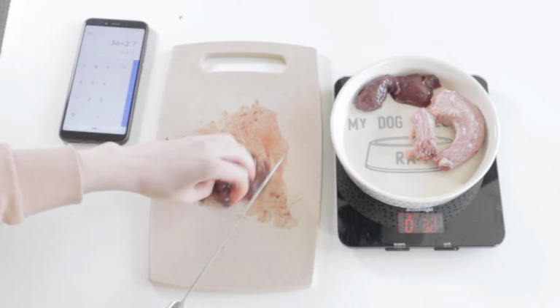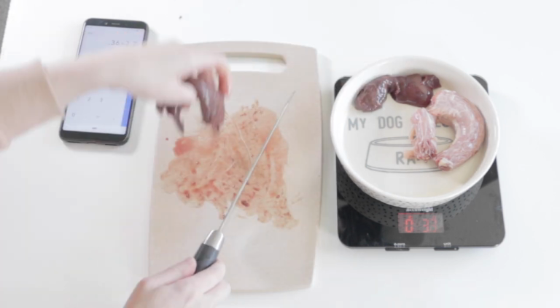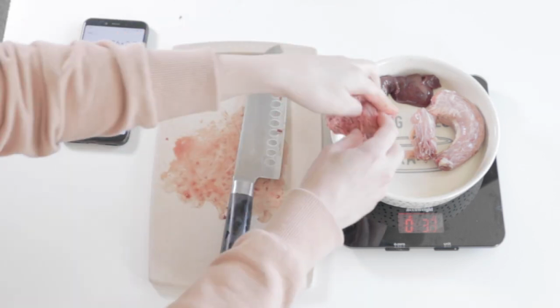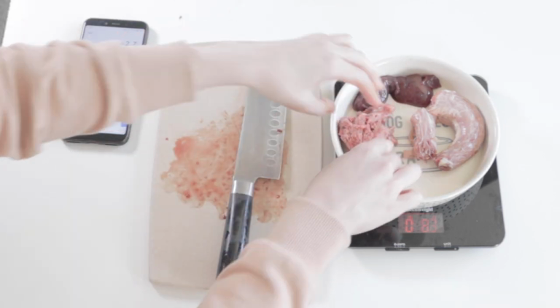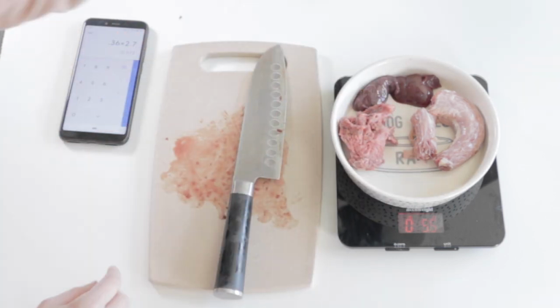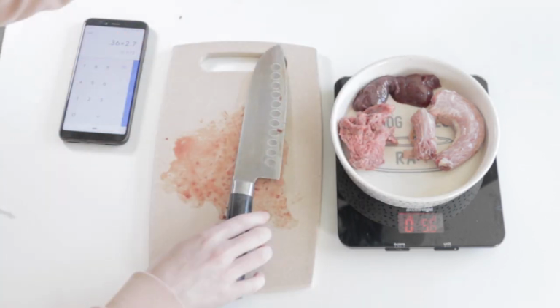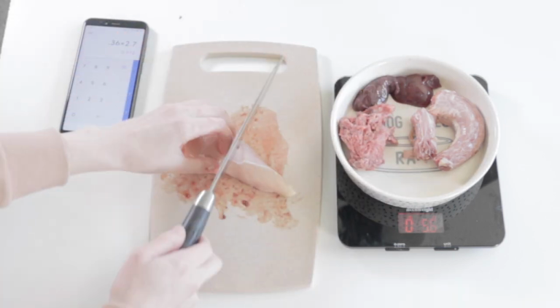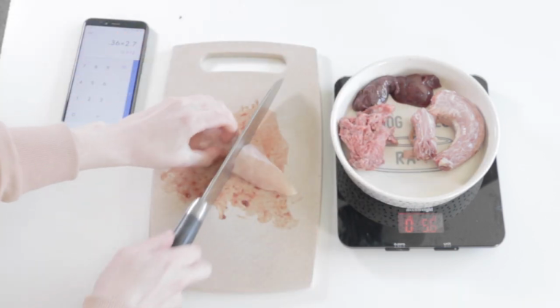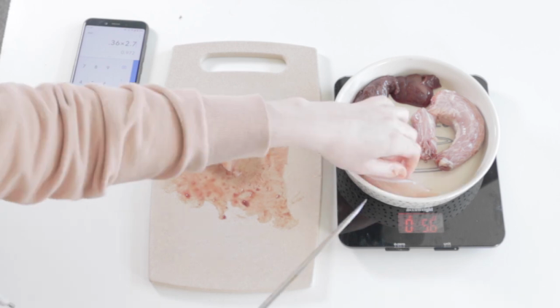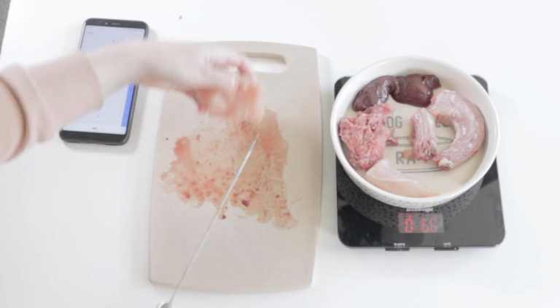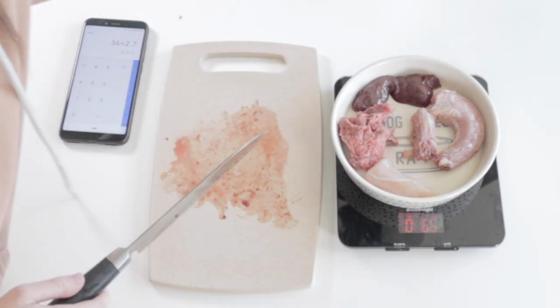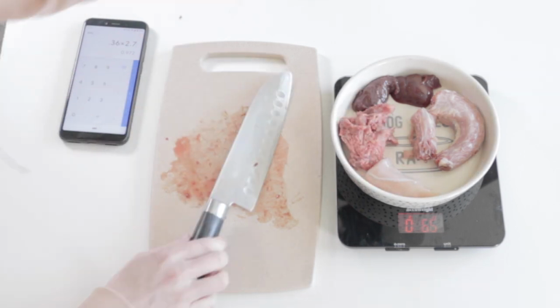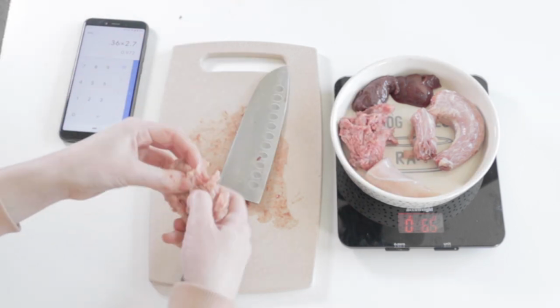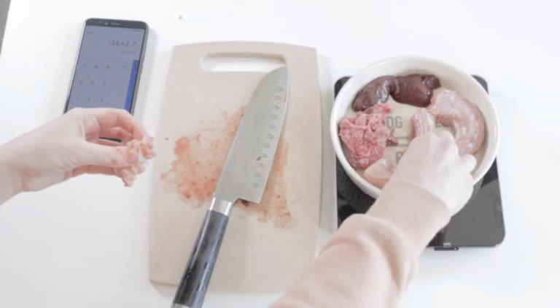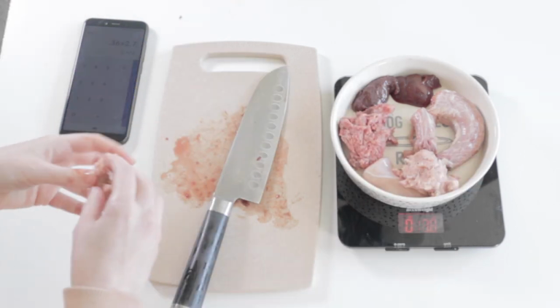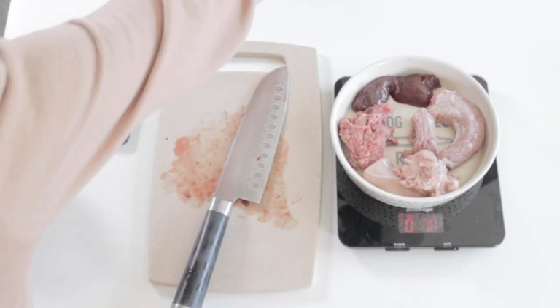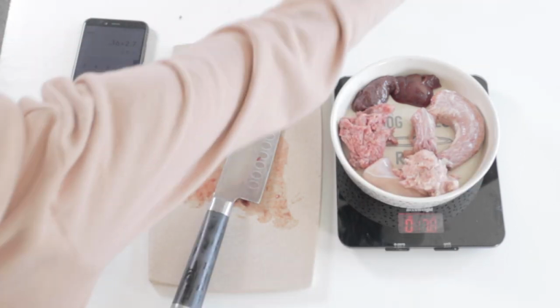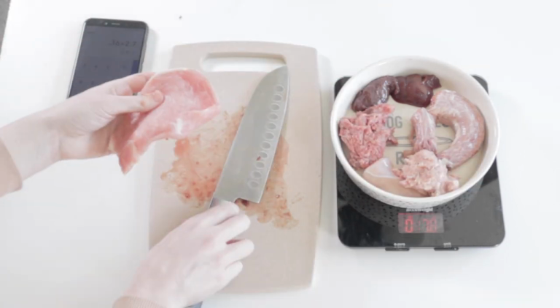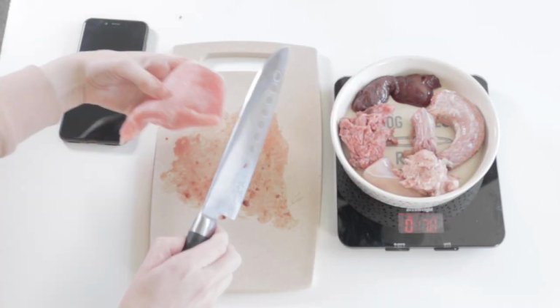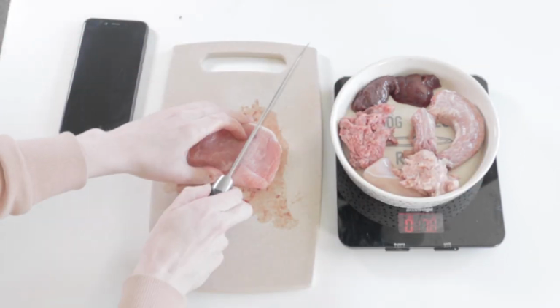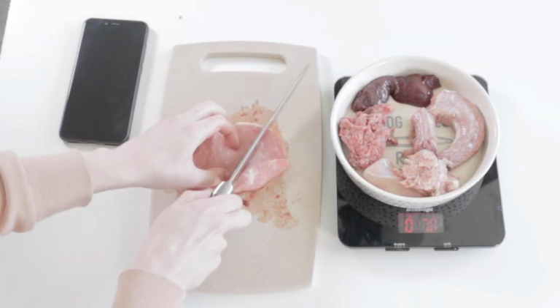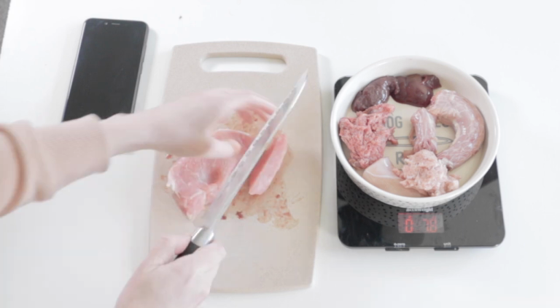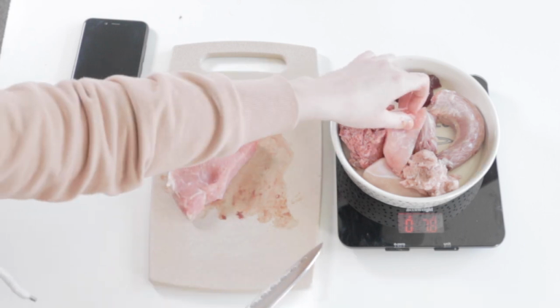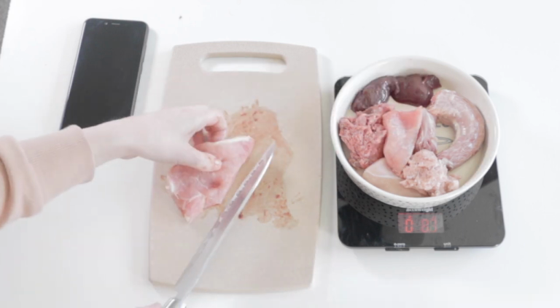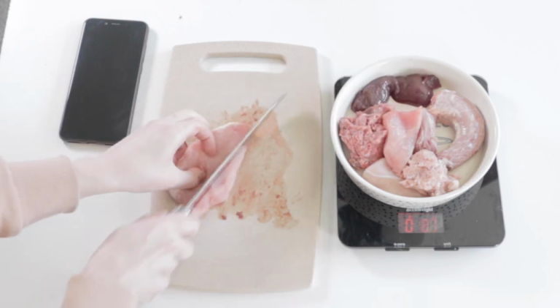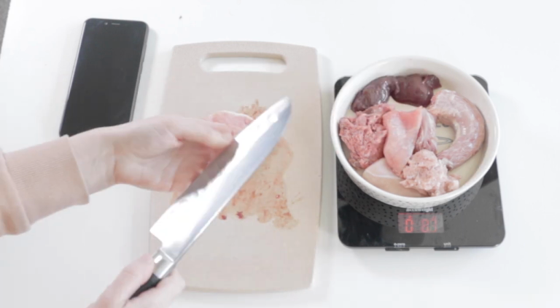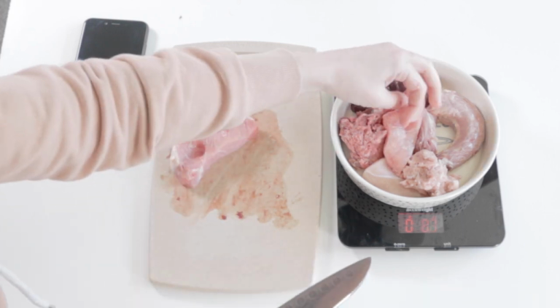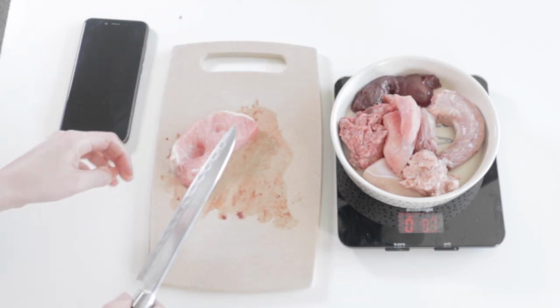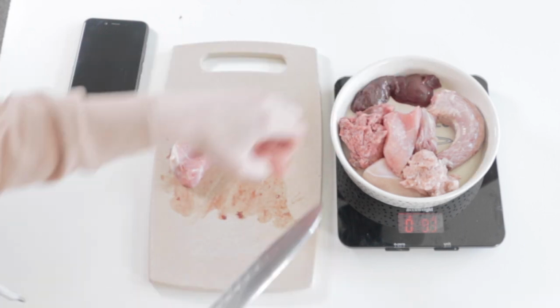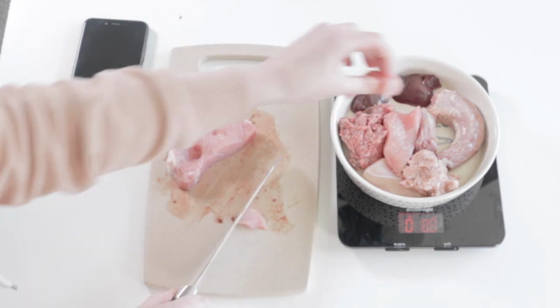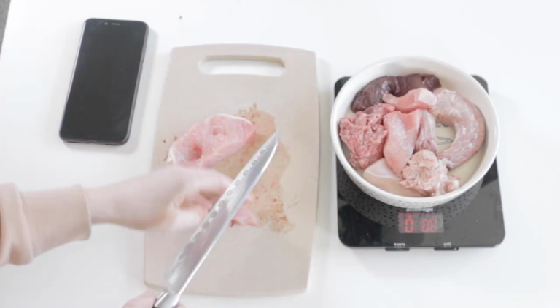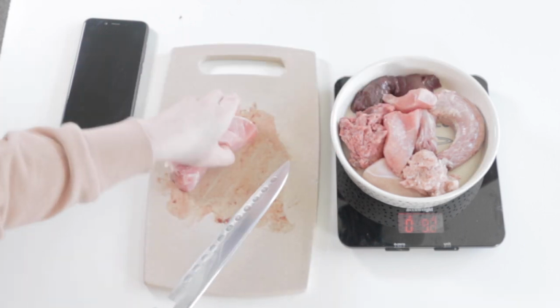I do want to urge you to check out local butchers, farmers, and hunters to open the door for more variety and sometimes even cheaper bargains. They're actually my main source and I honestly can't tell you how many cuts I've gotten for free.